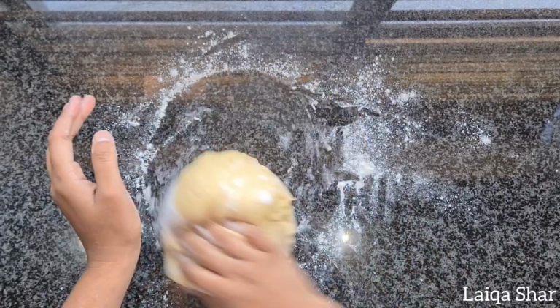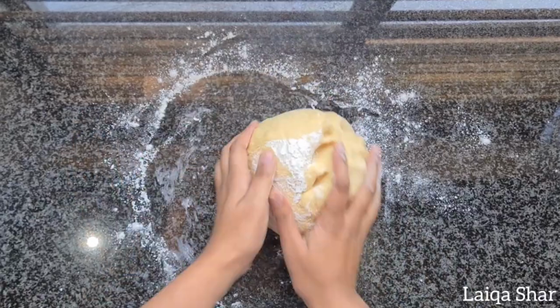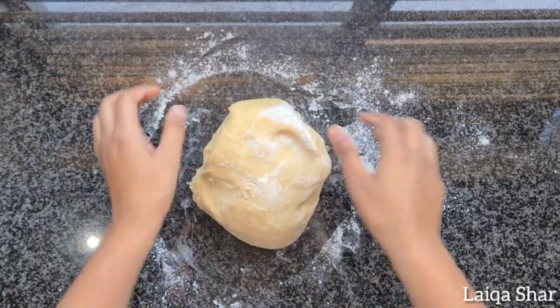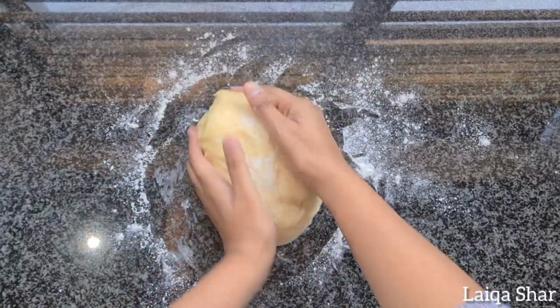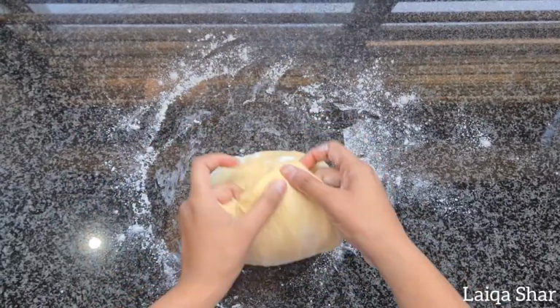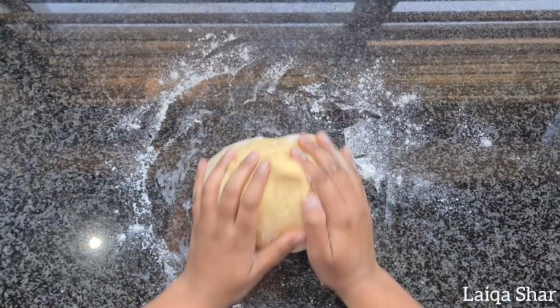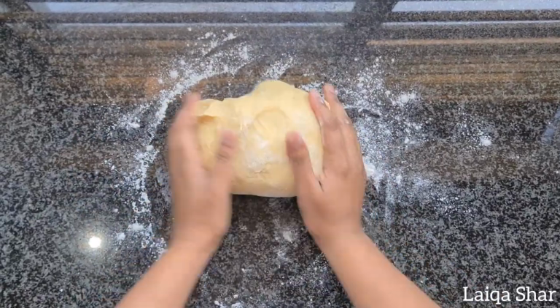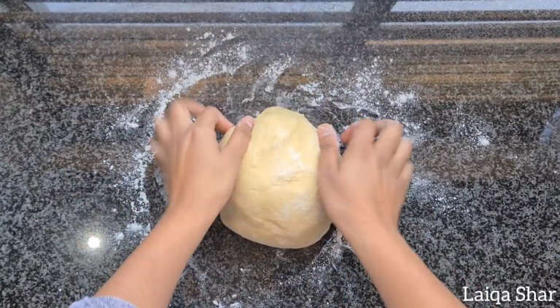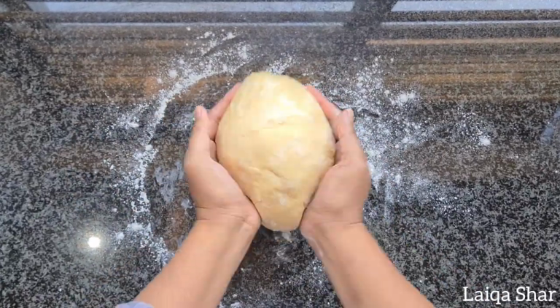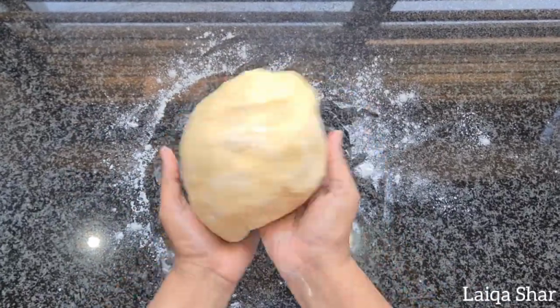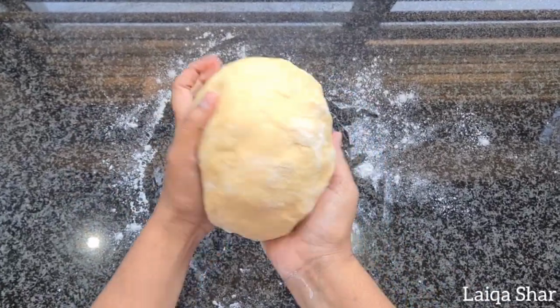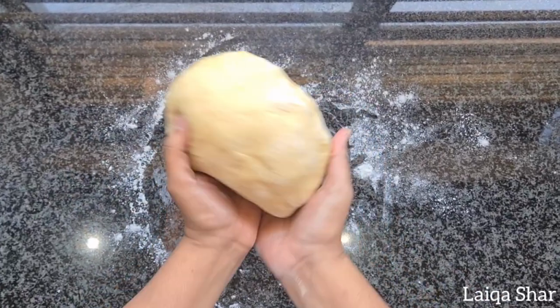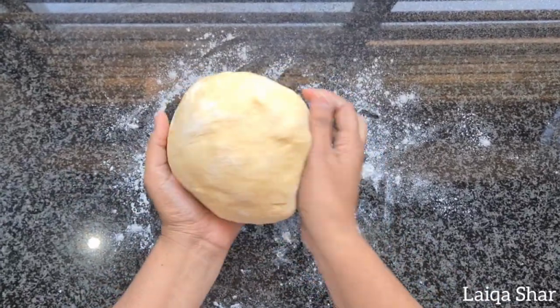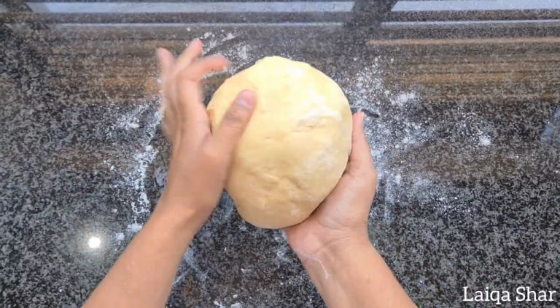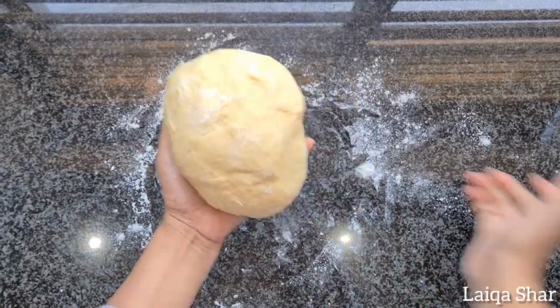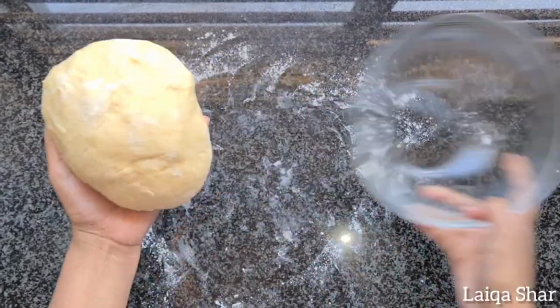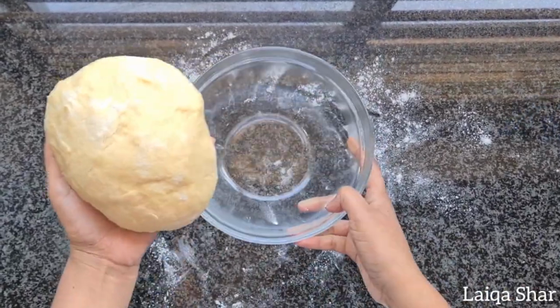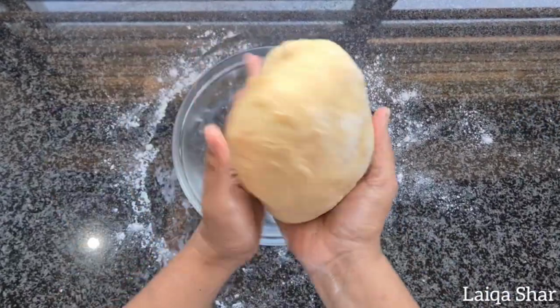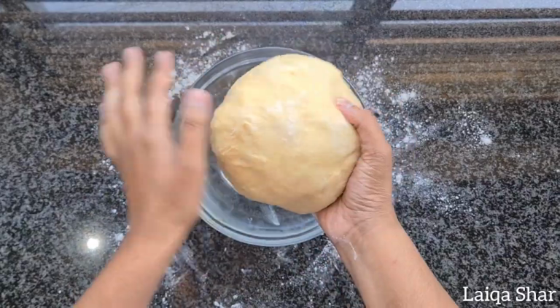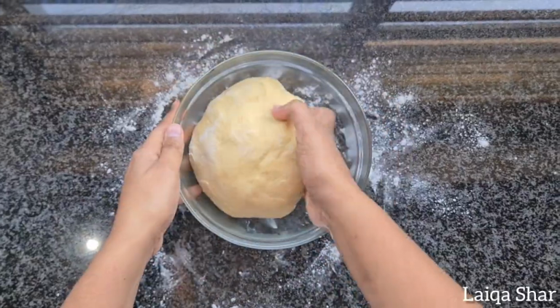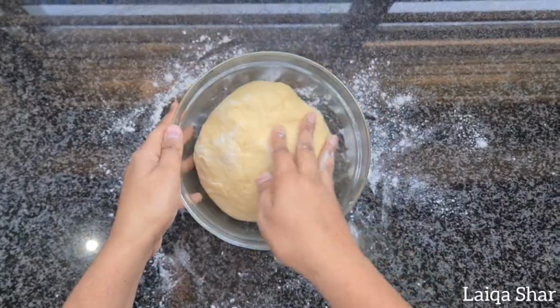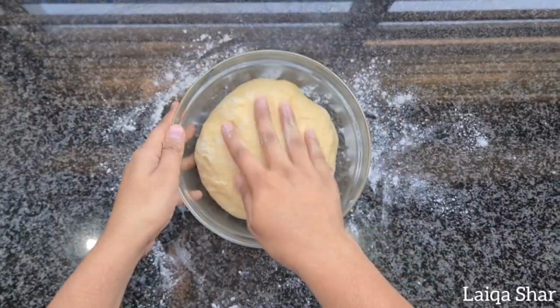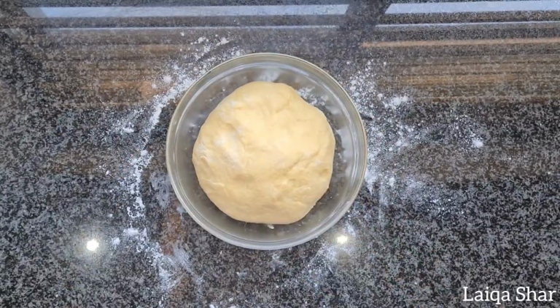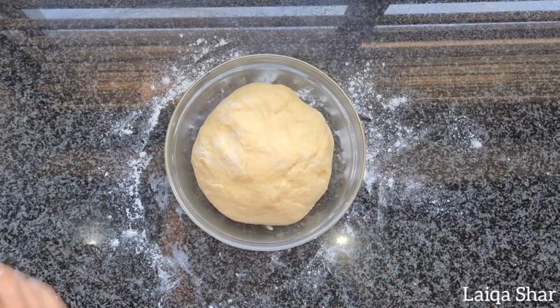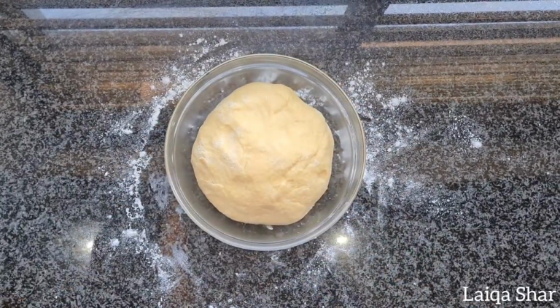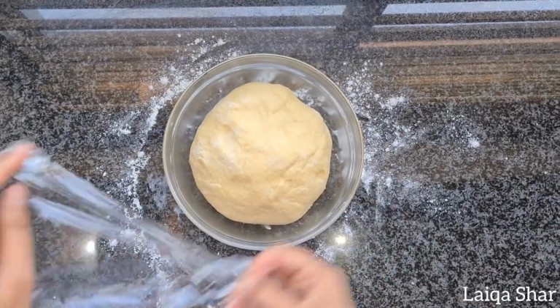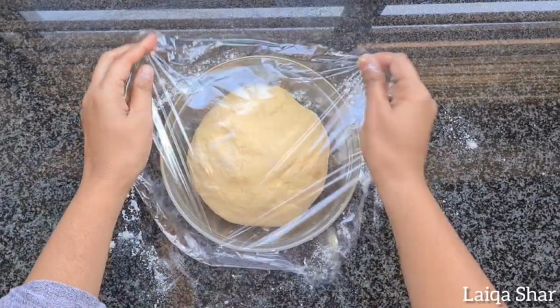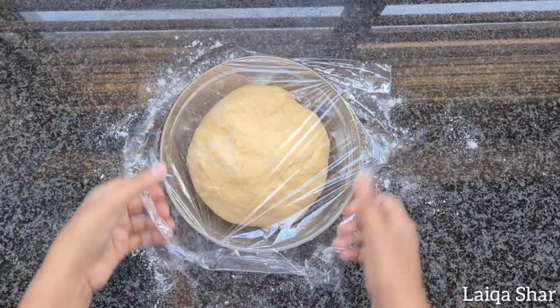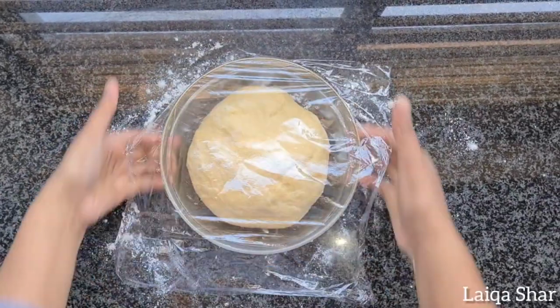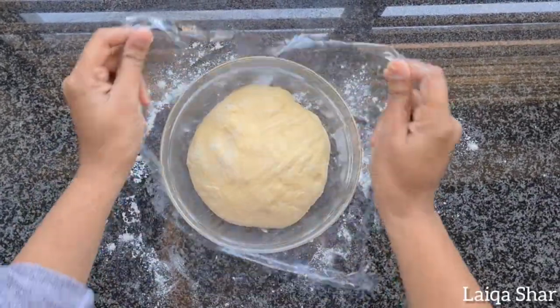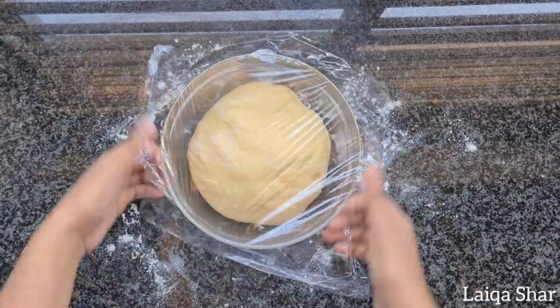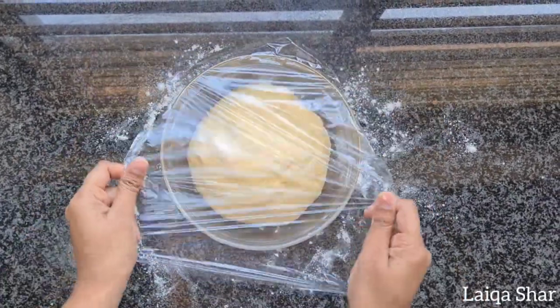Place the ball of dough into an oiled bowl and cover with a piece of cling wrap. Allow it to proof in a warm place for one and a half hours.